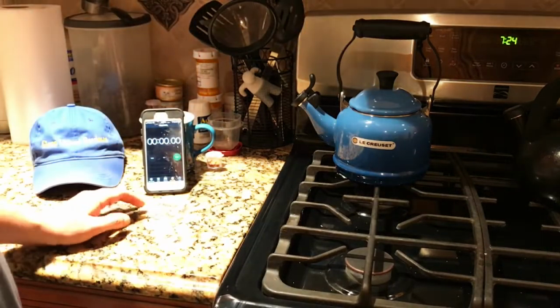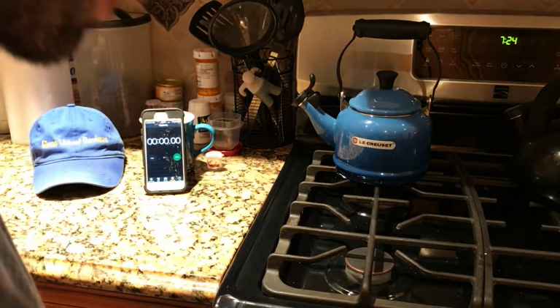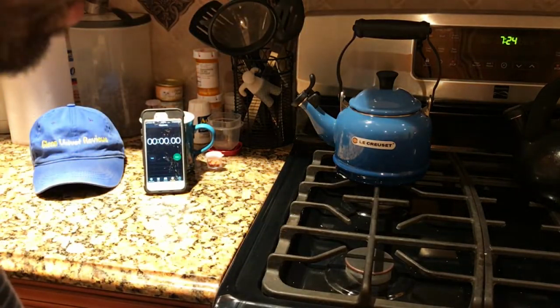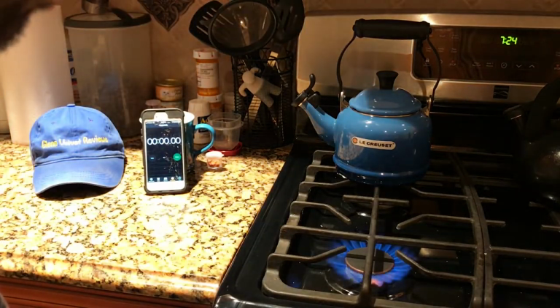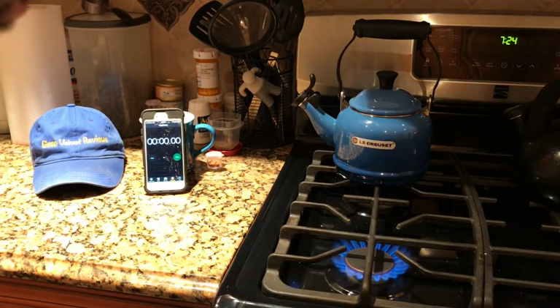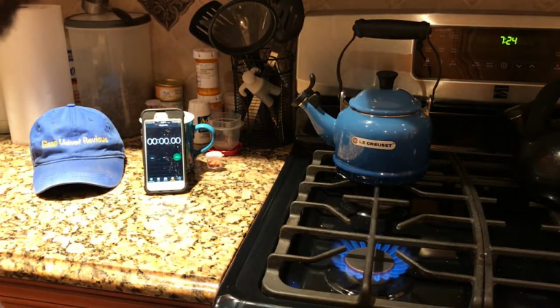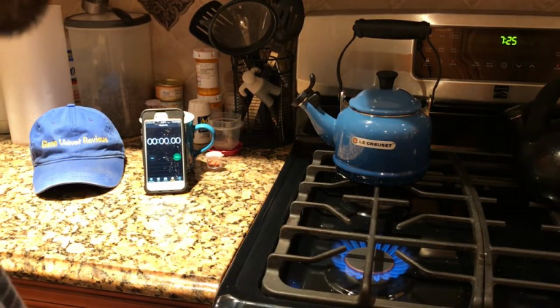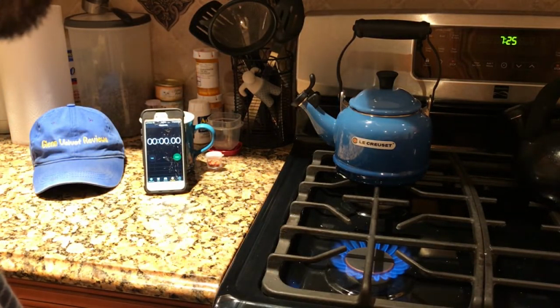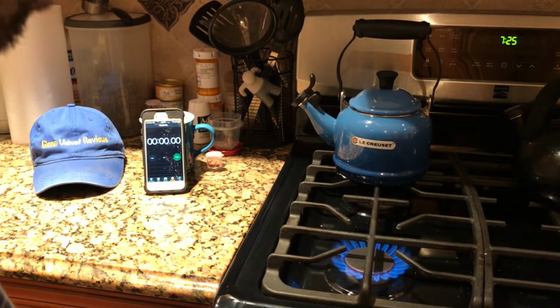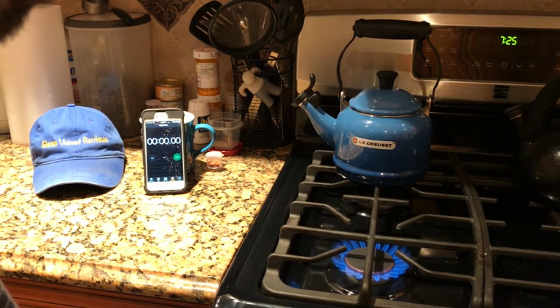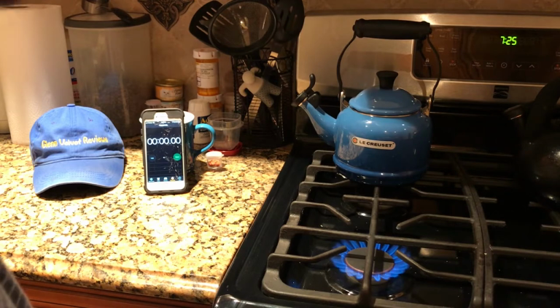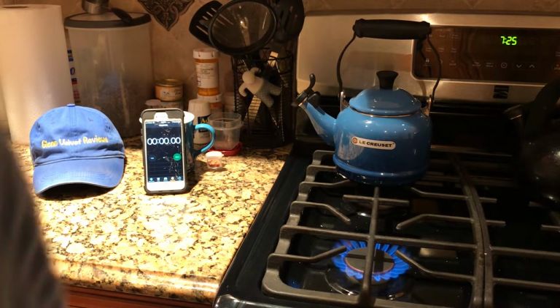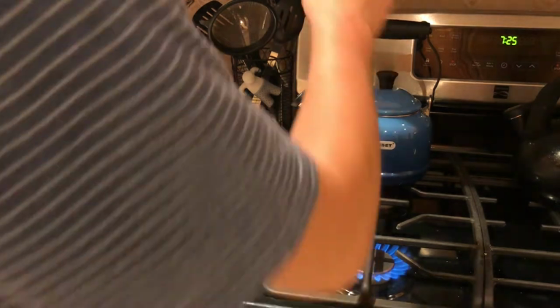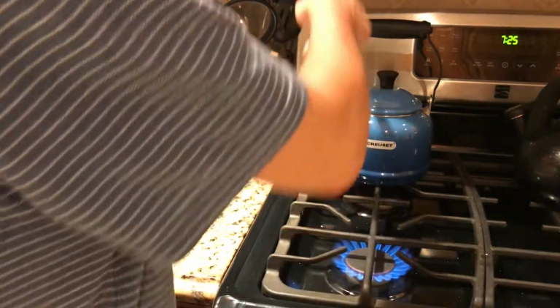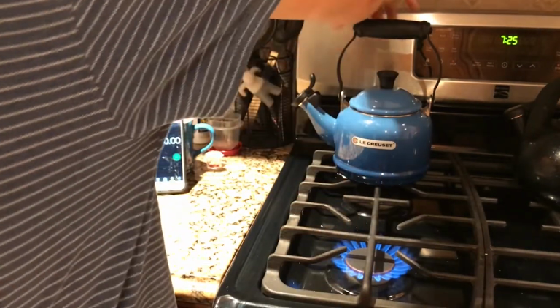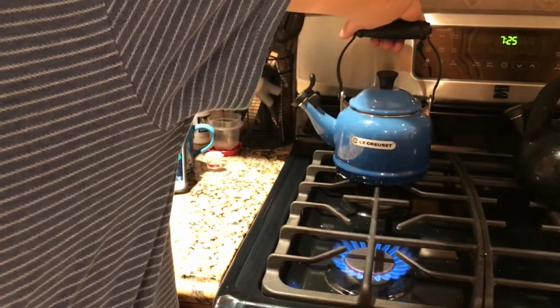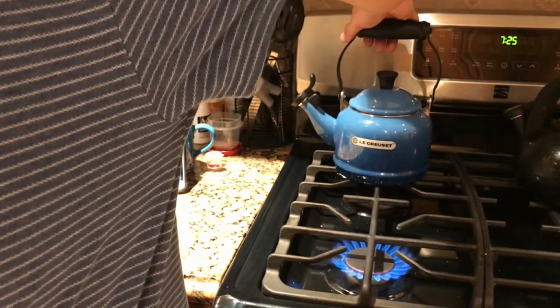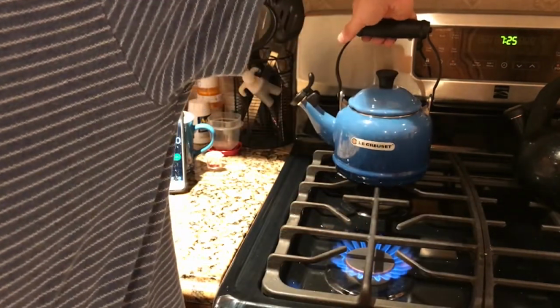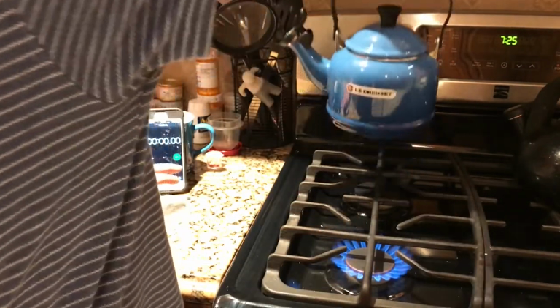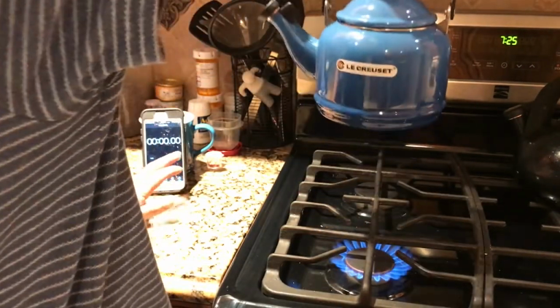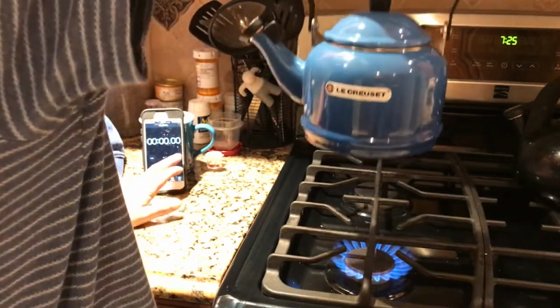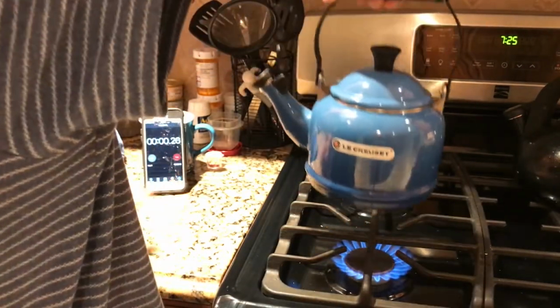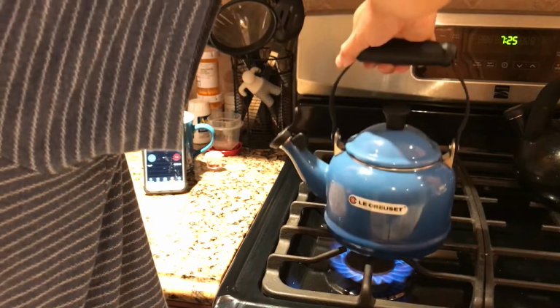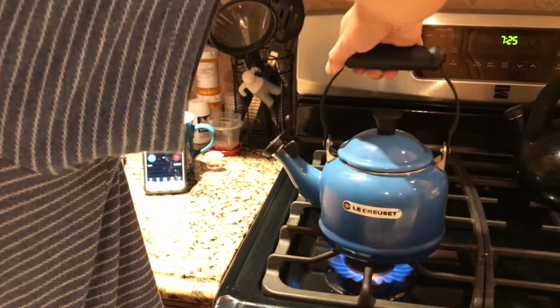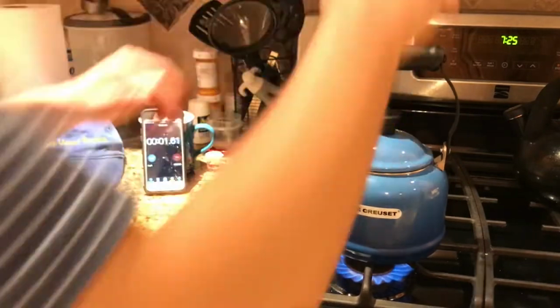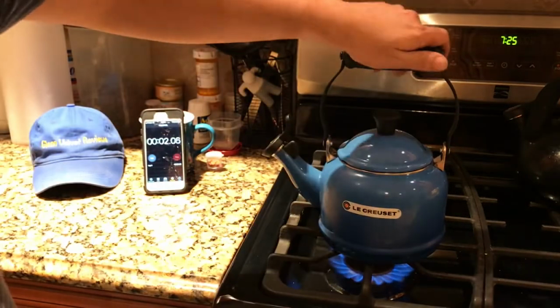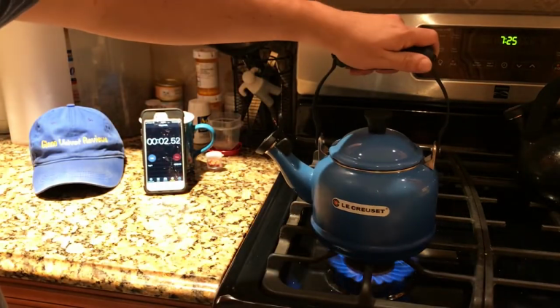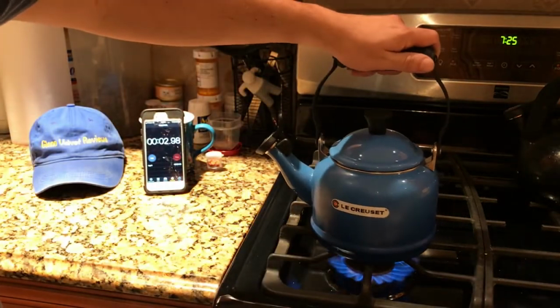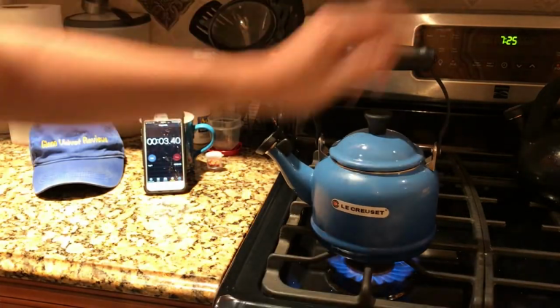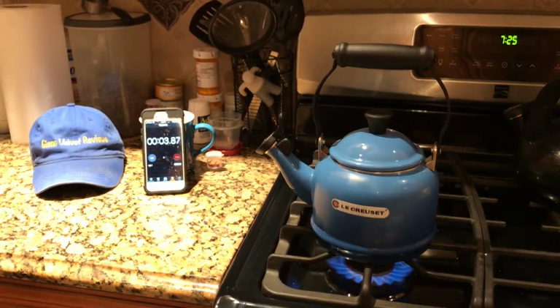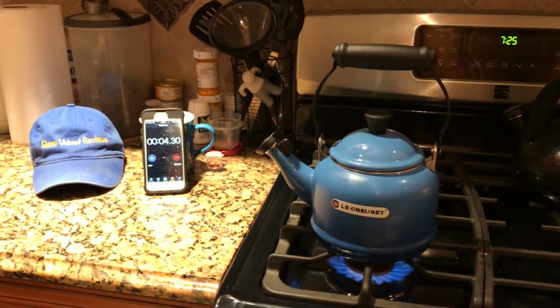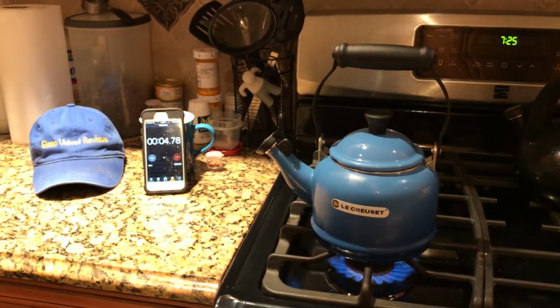Turning this thing on full blast, just like we had the first one. Two cups in there — let's go. Starting the timer now.